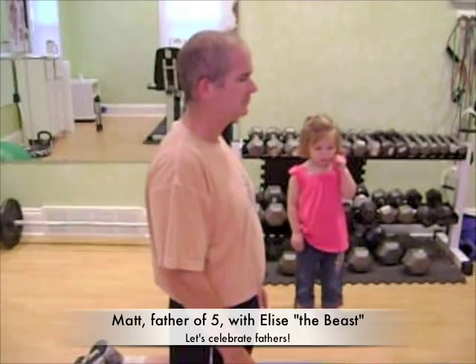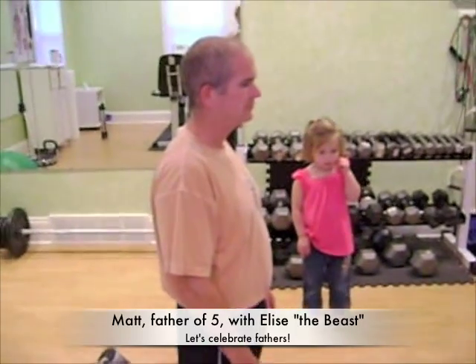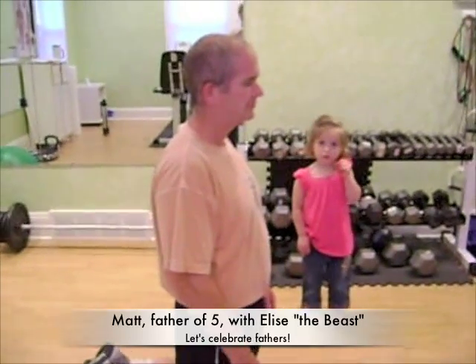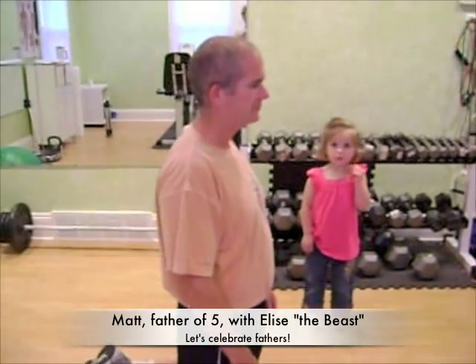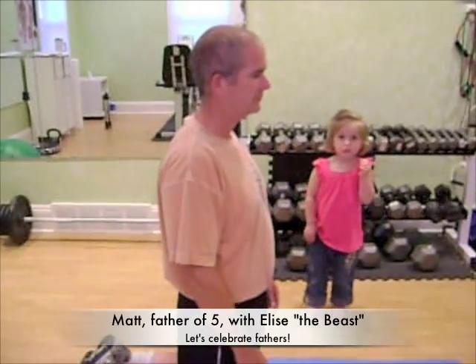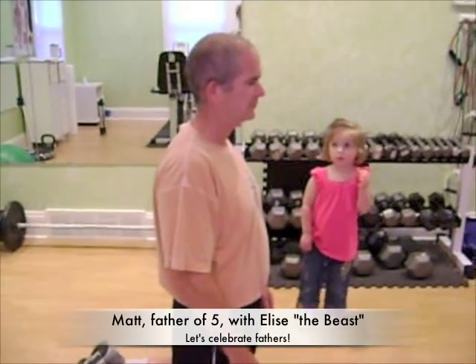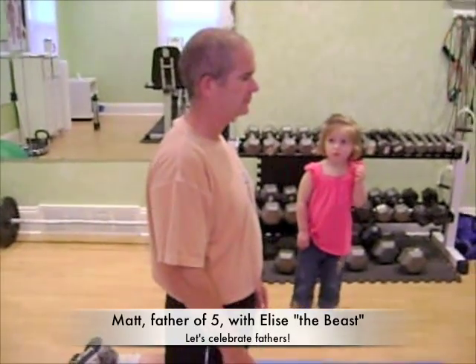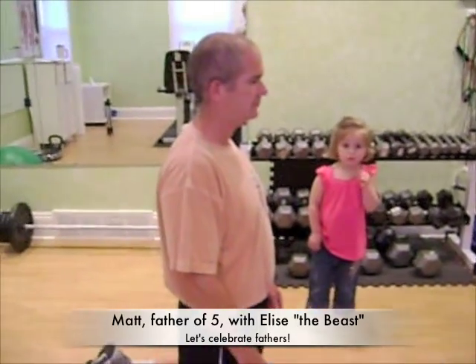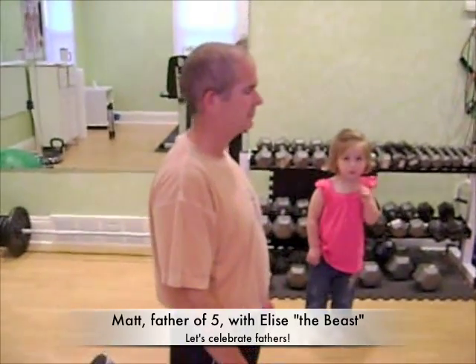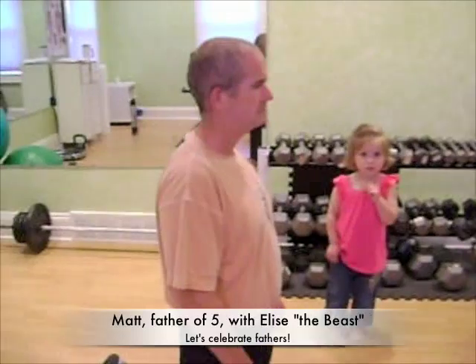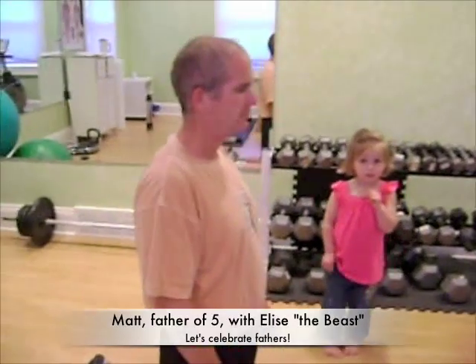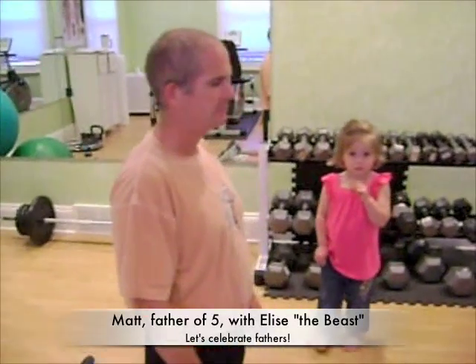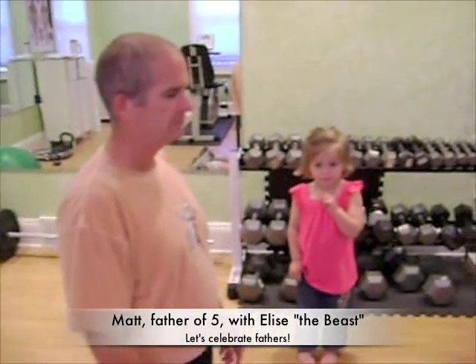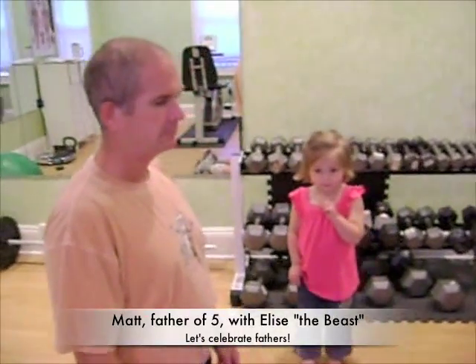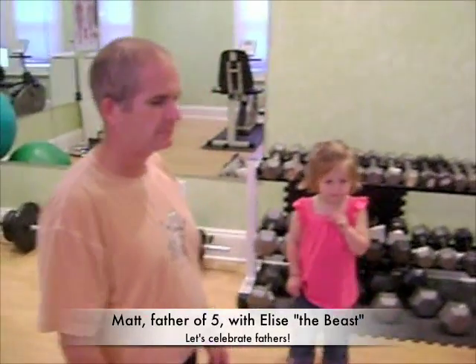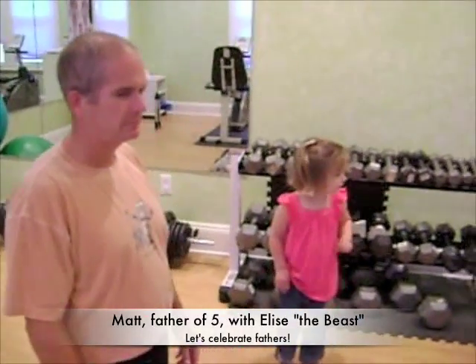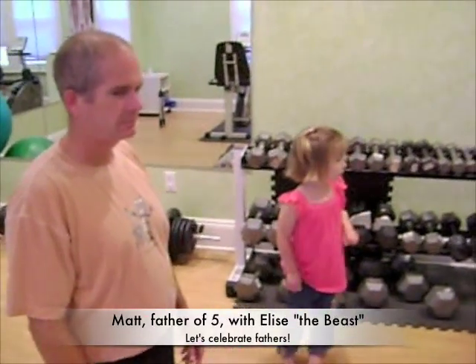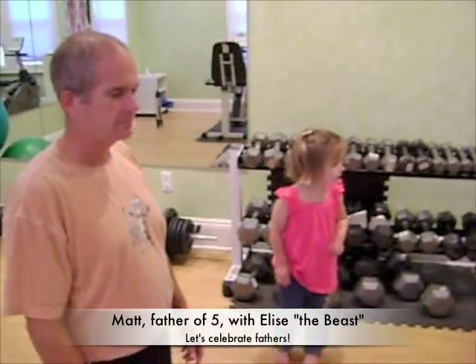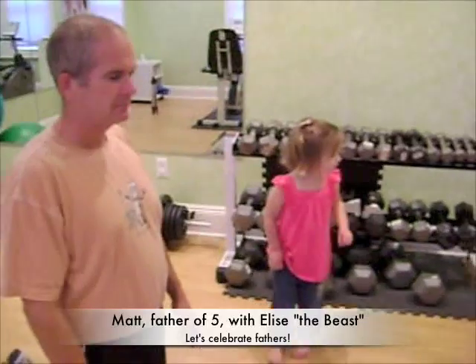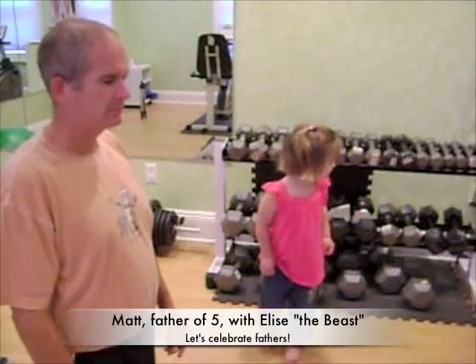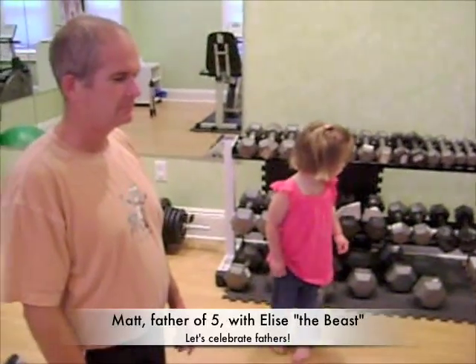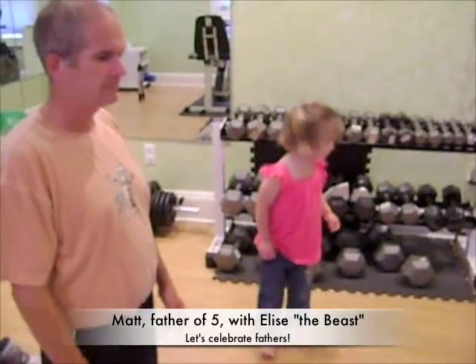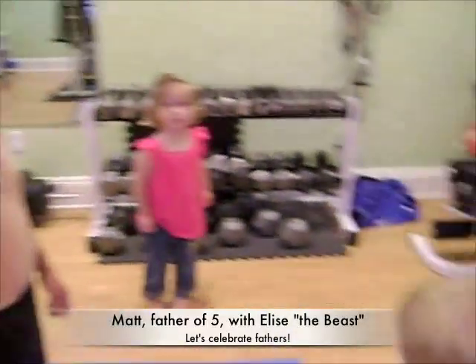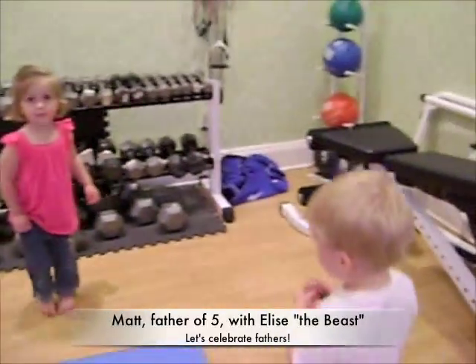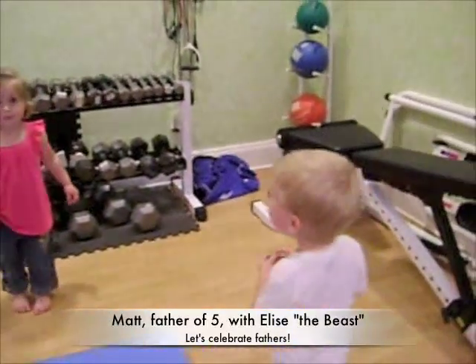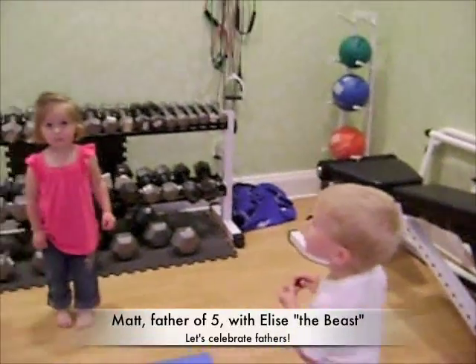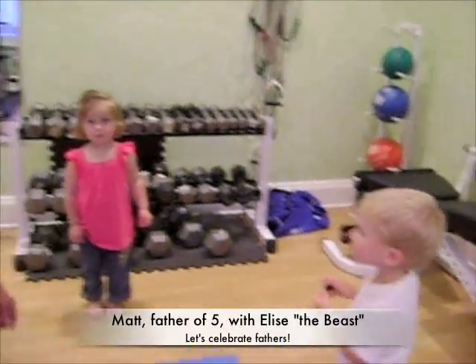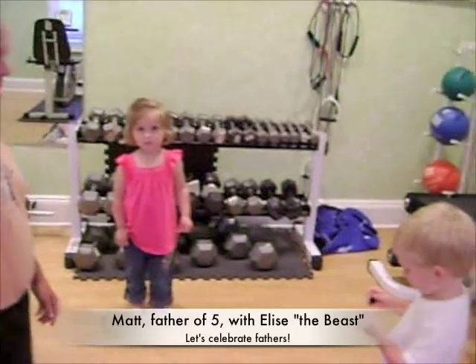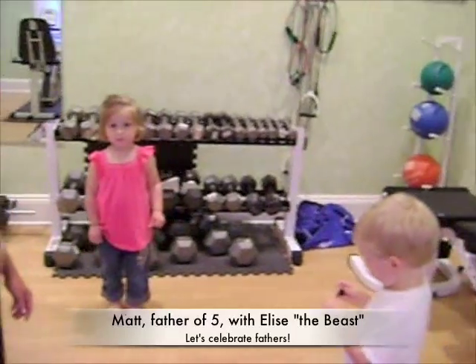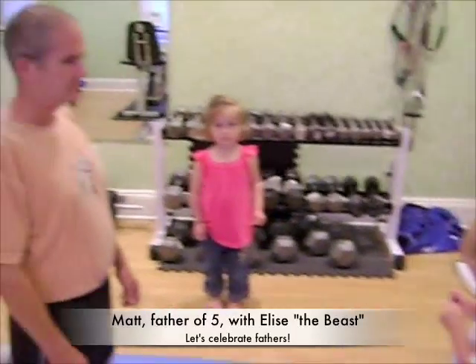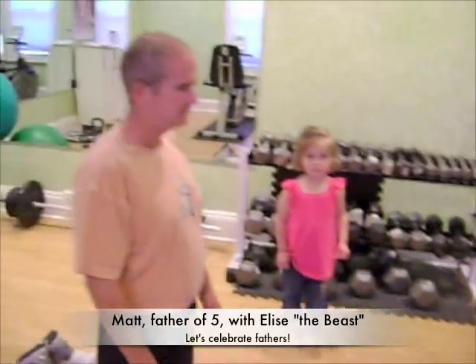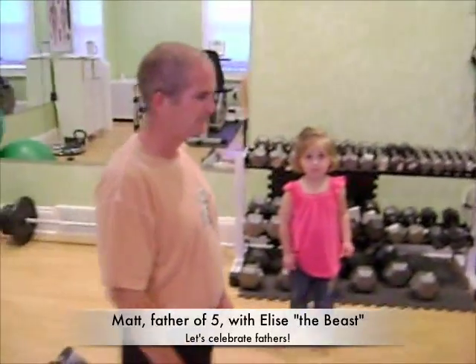Liz Johnlee here, the family fitness guru. I've got Matt here, father of five. He brought his youngest with him today. This is Elise, and I've got my little guy, Evan, who found a friend in the hallway, so he decided to get out of bed.